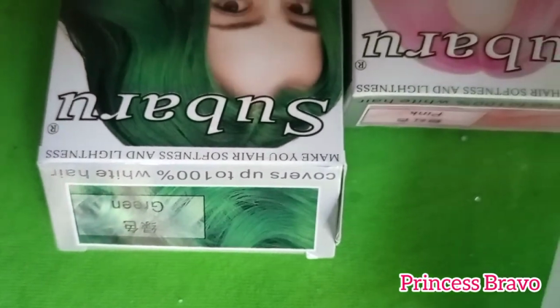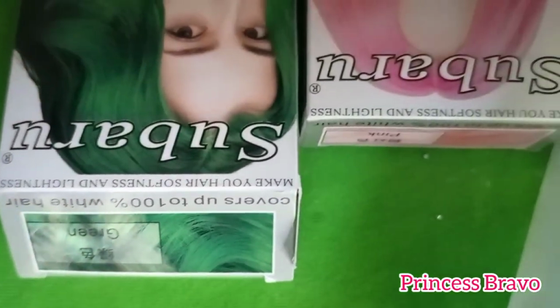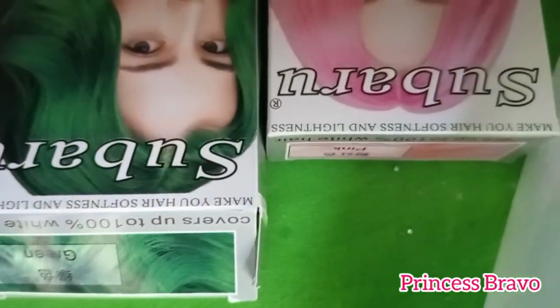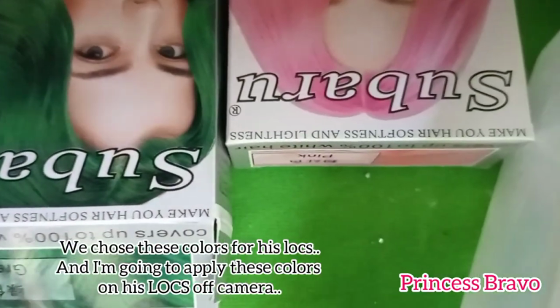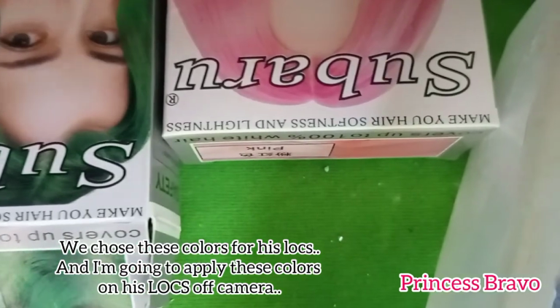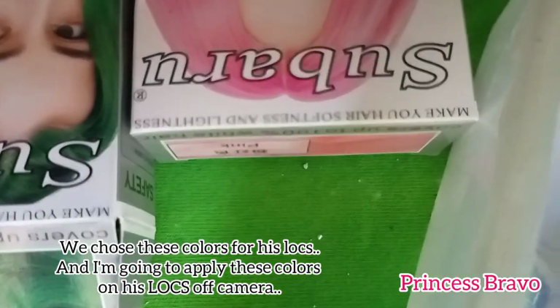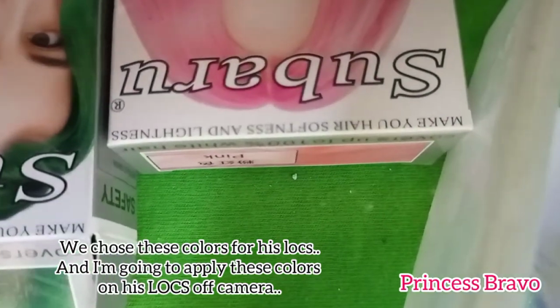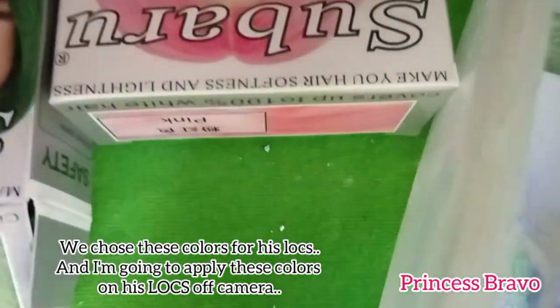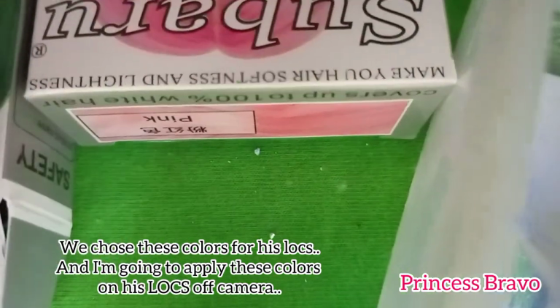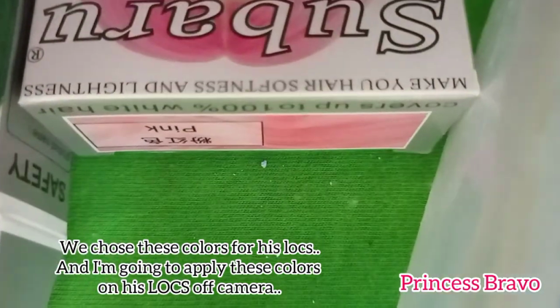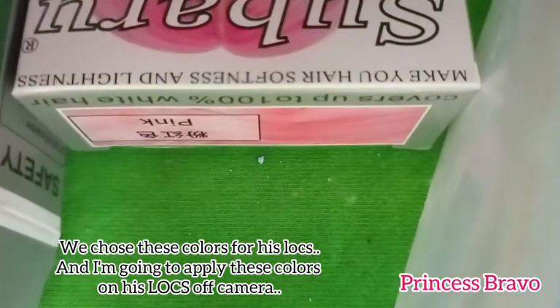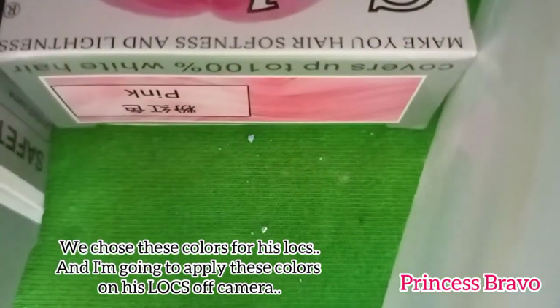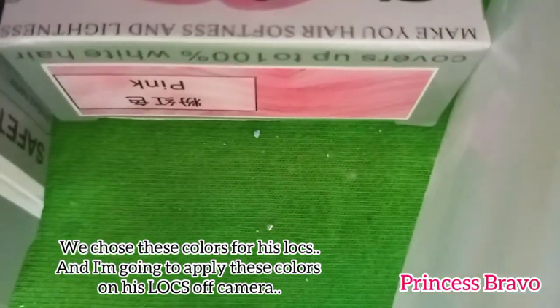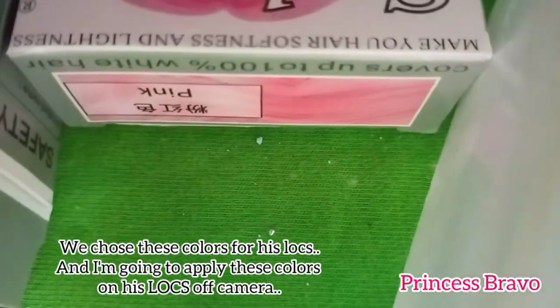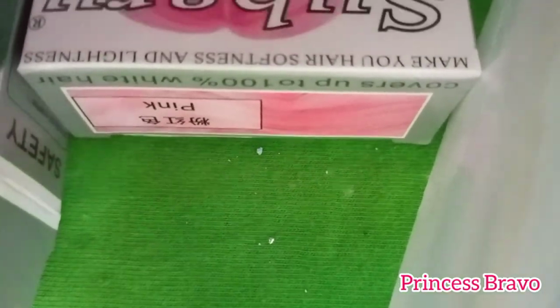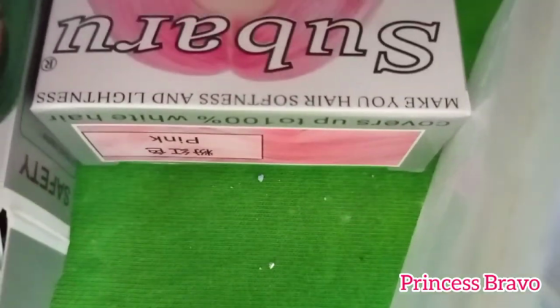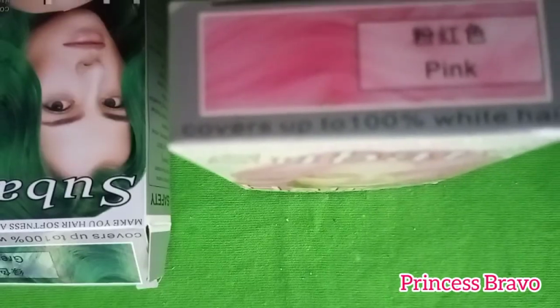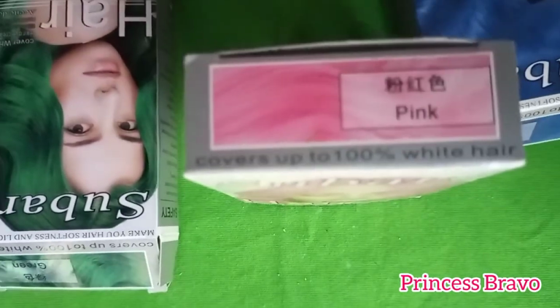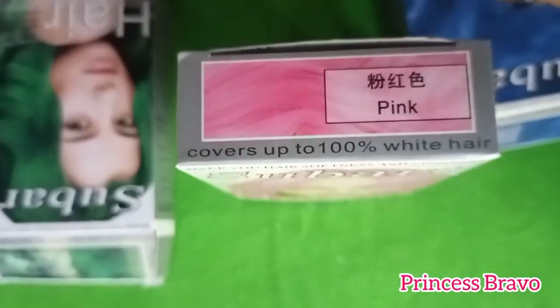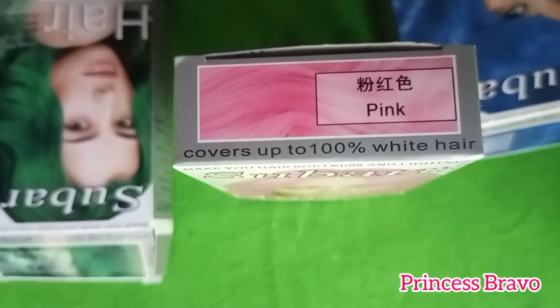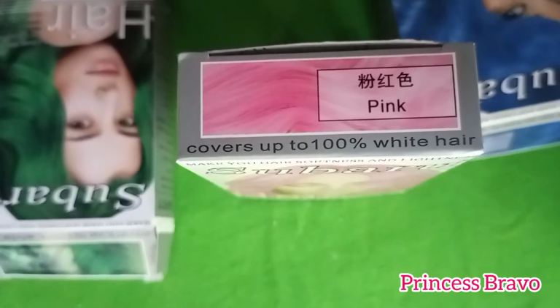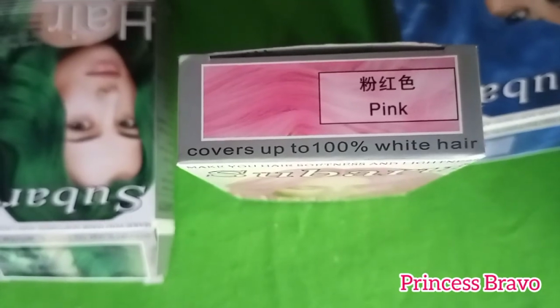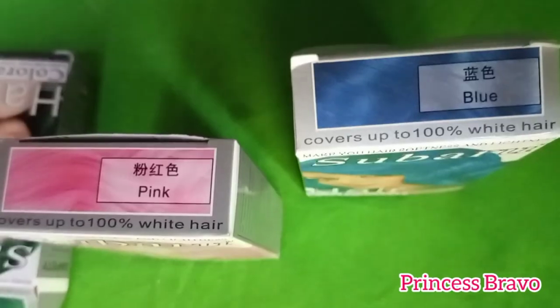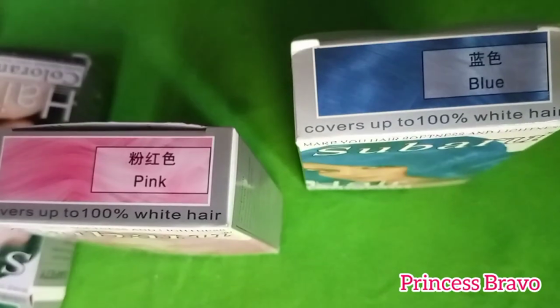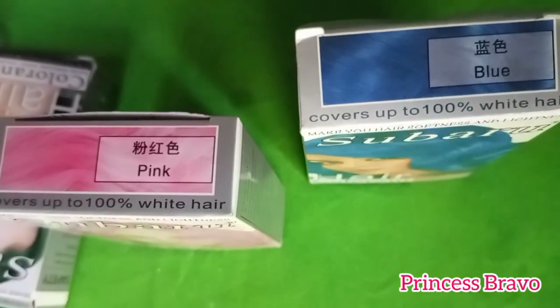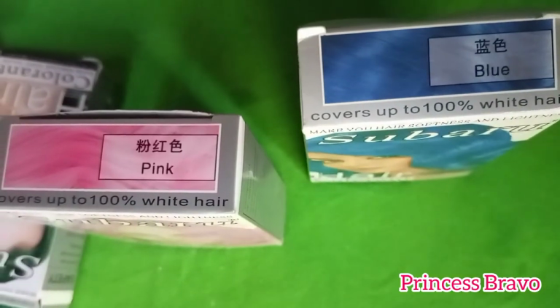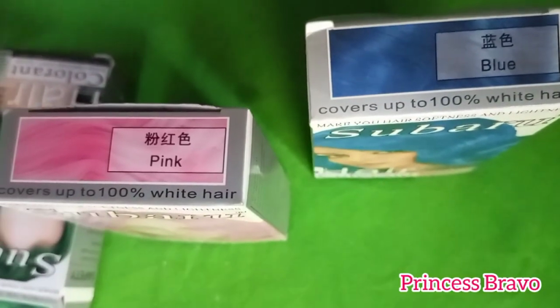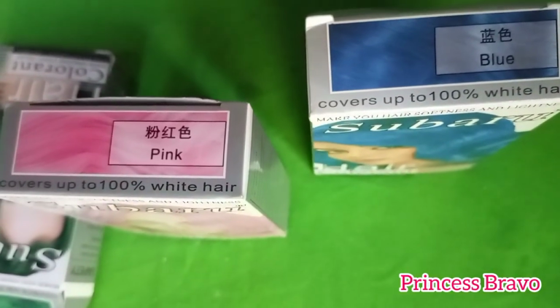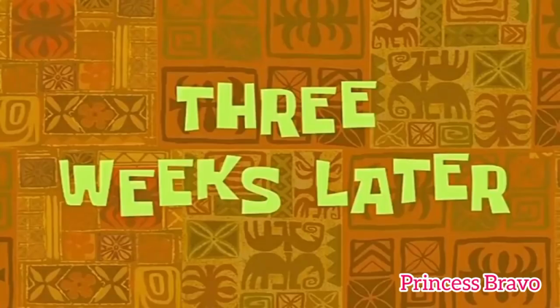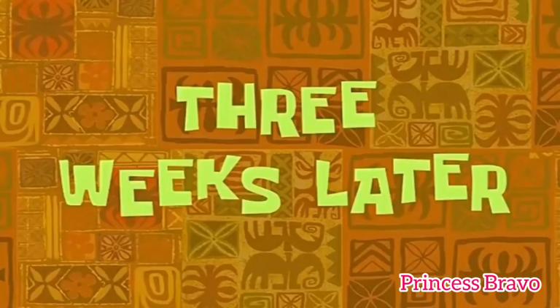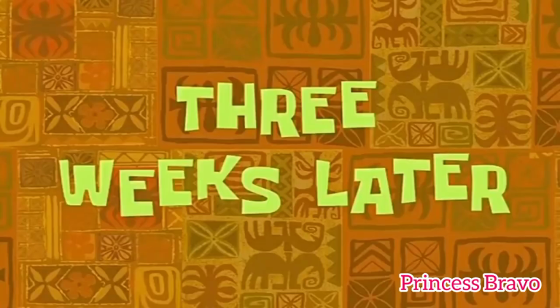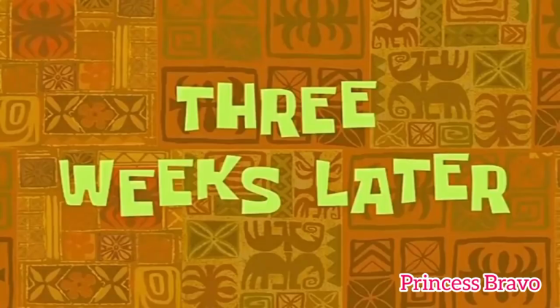These are the colors that we chose for hubby's hair, and I'm going to be coloring his locks off-camera, so stay tuned. Three weeks later...